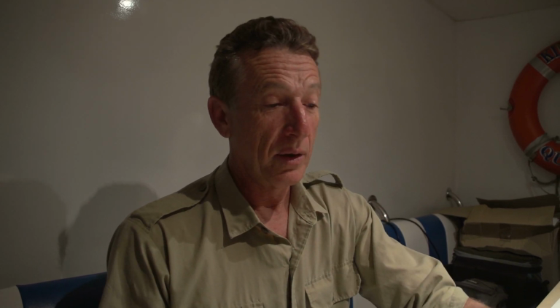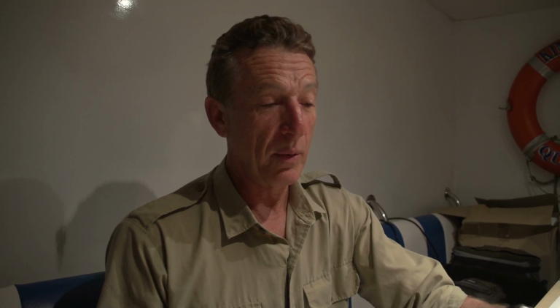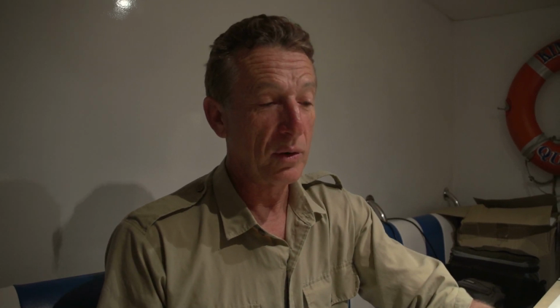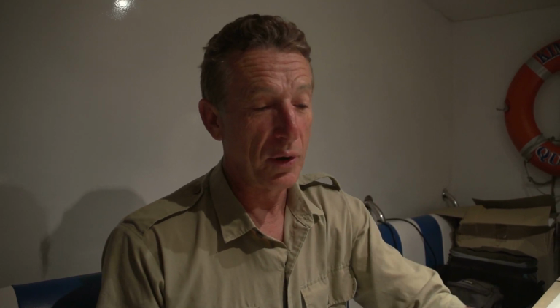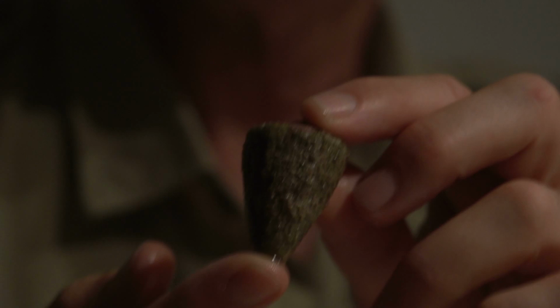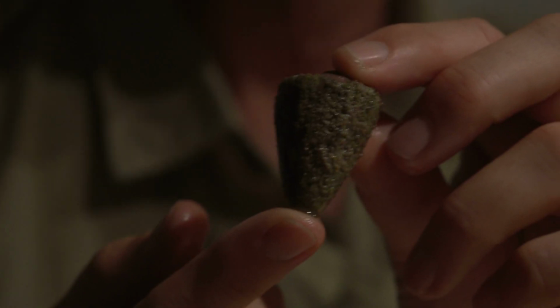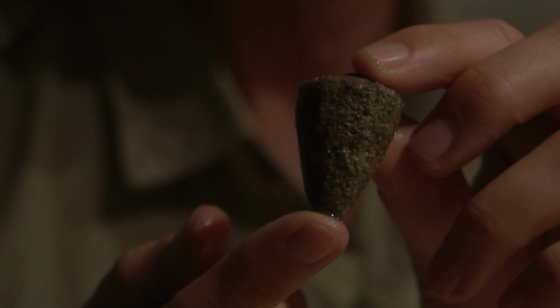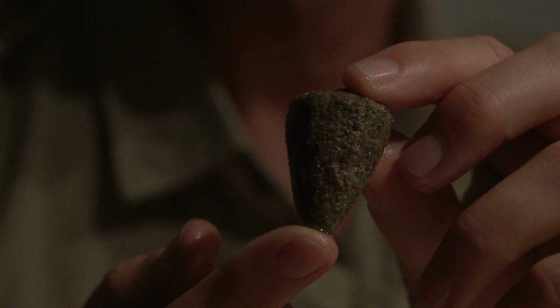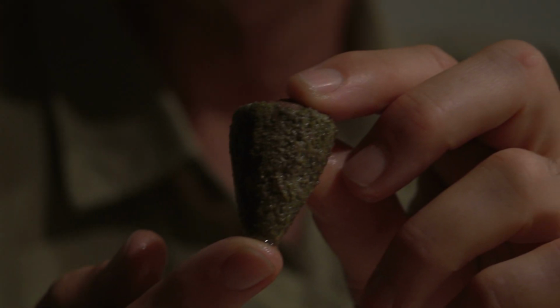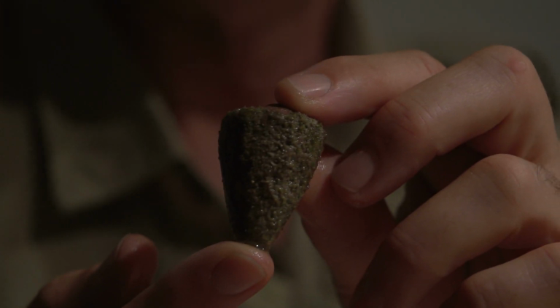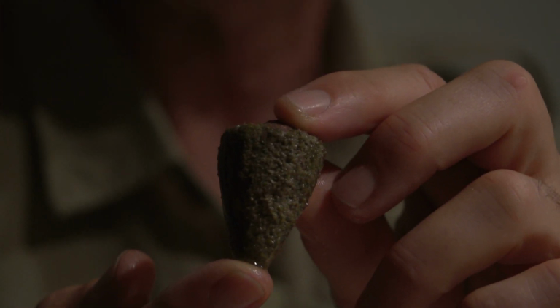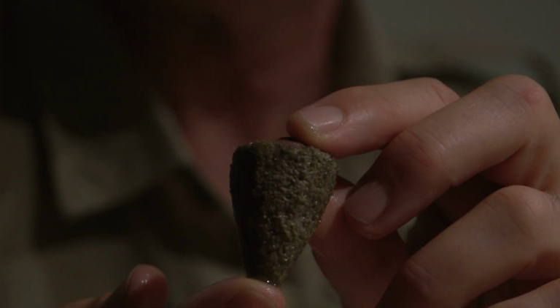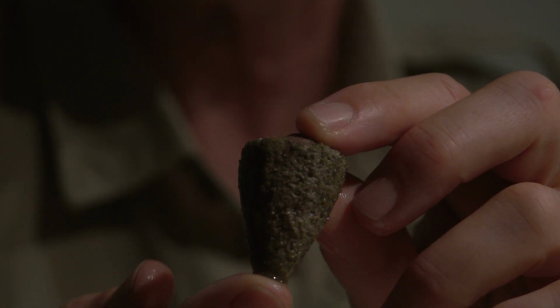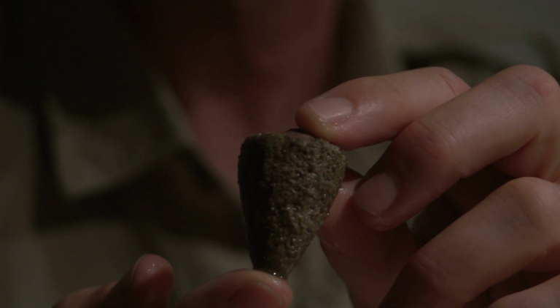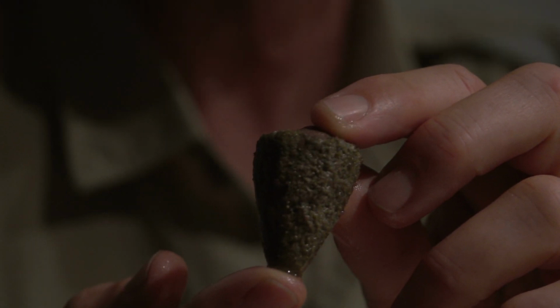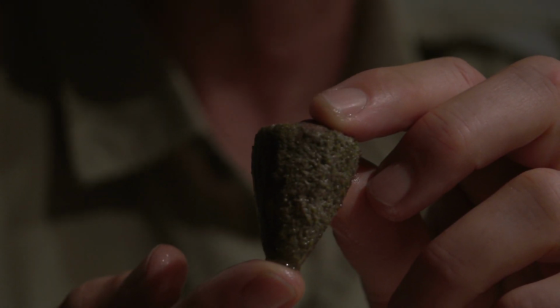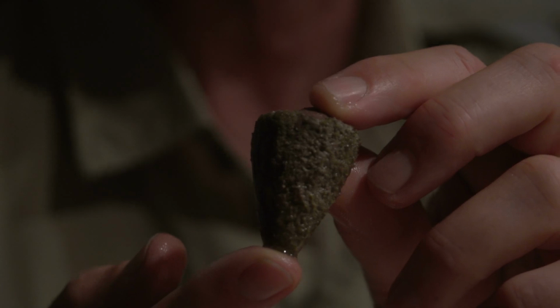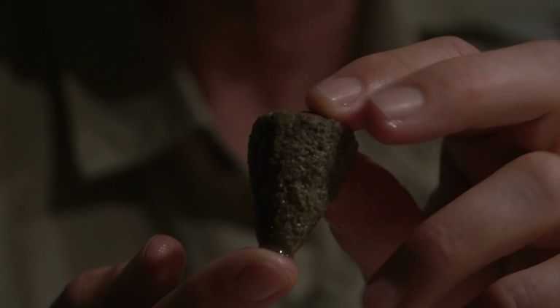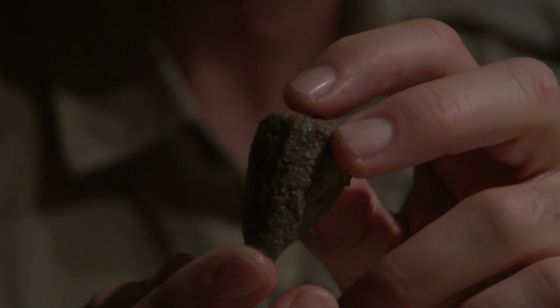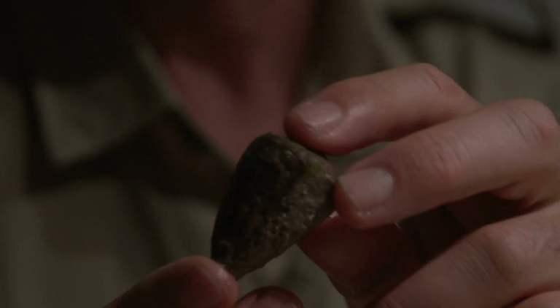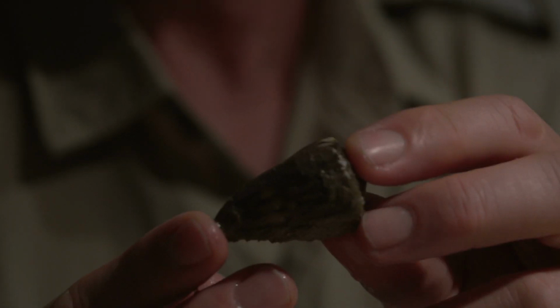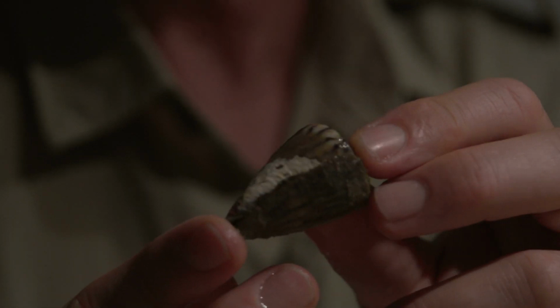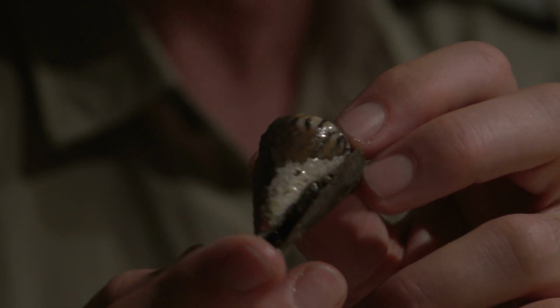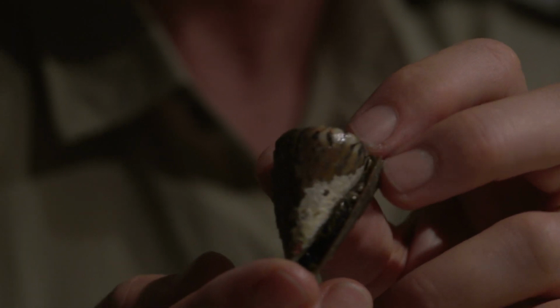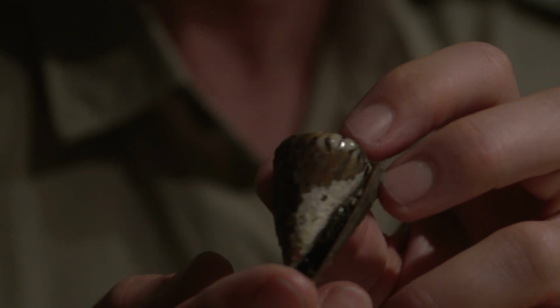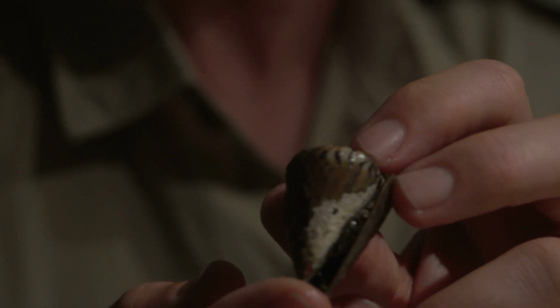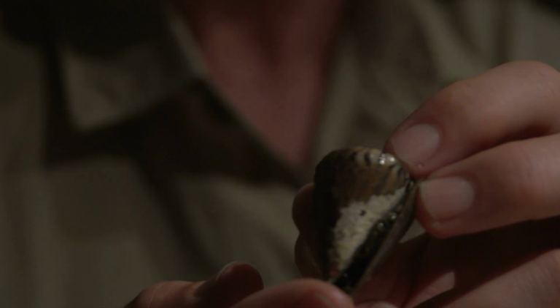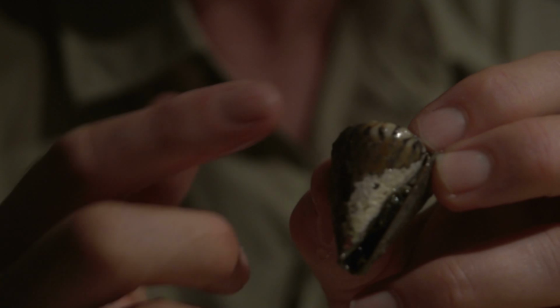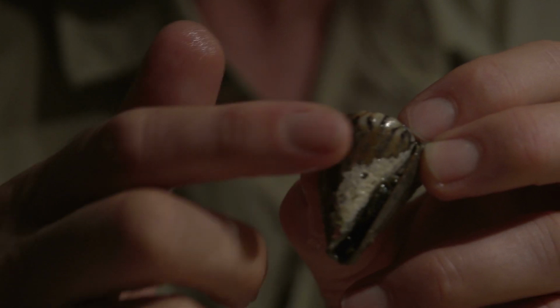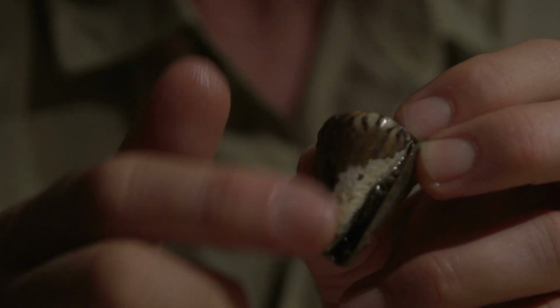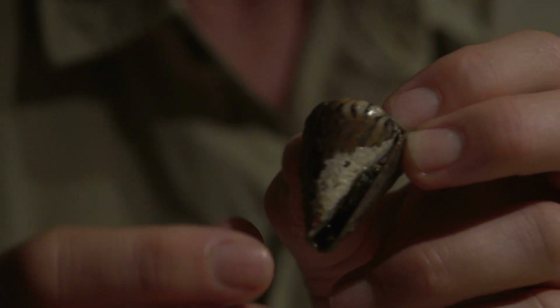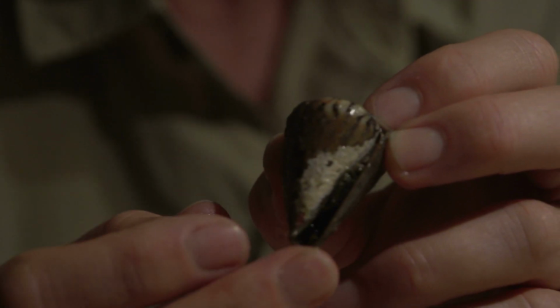We've got another one here called Conus miles, which has a tough periostracum over its shell. When it's sitting on the reef it would be very hard to see, but when you turn it around it has this really nice pattern that just needs a bit of cleaning up at the moment.